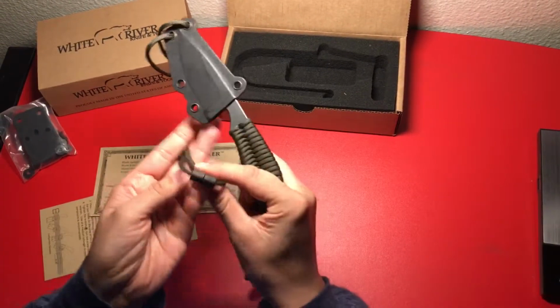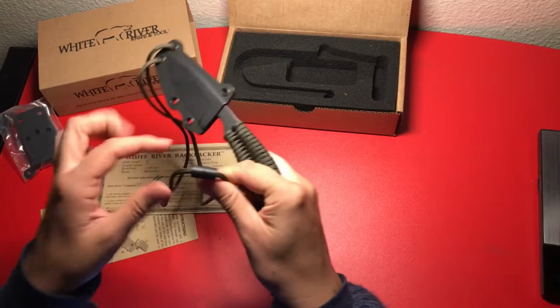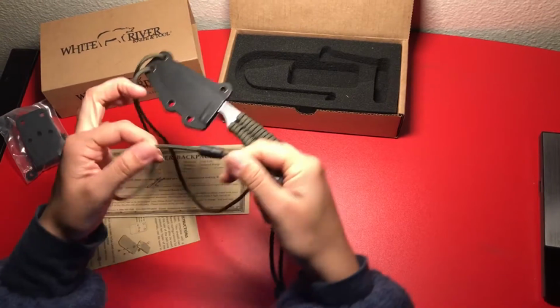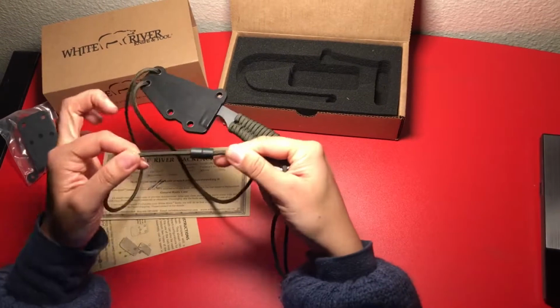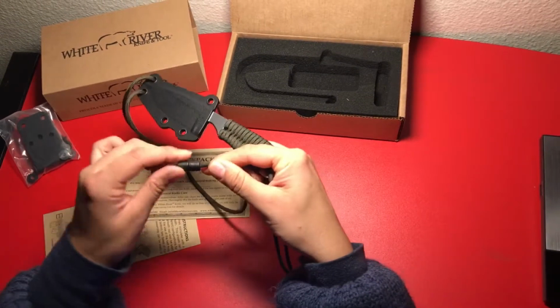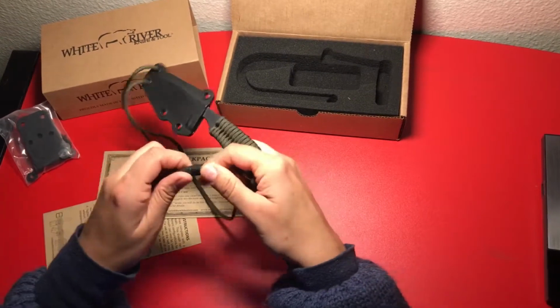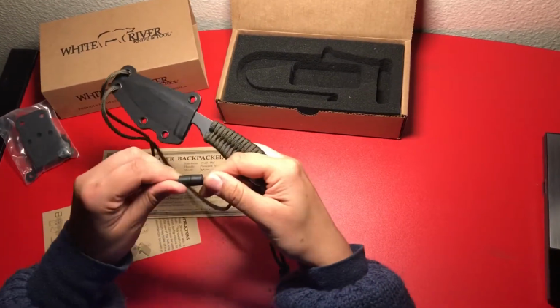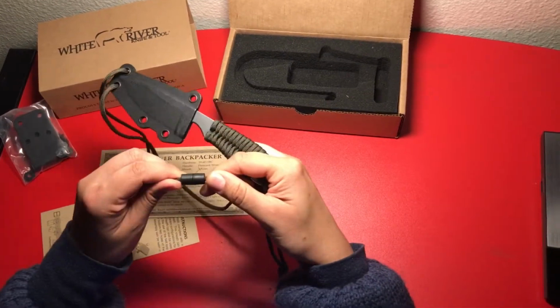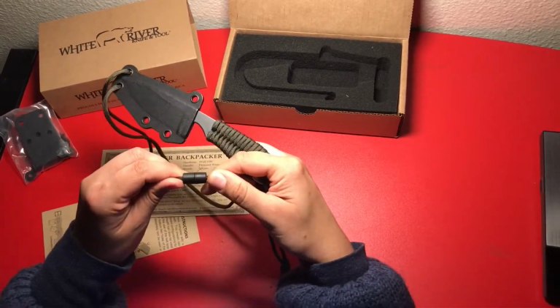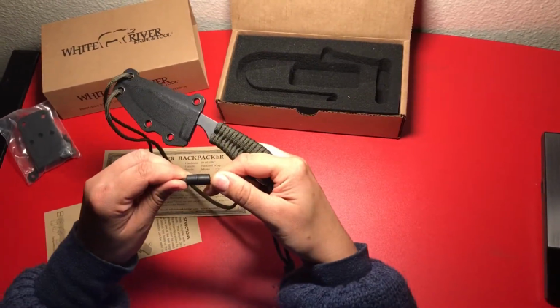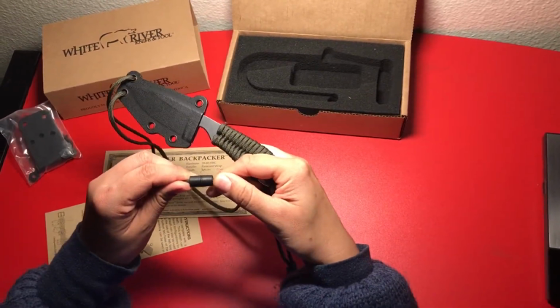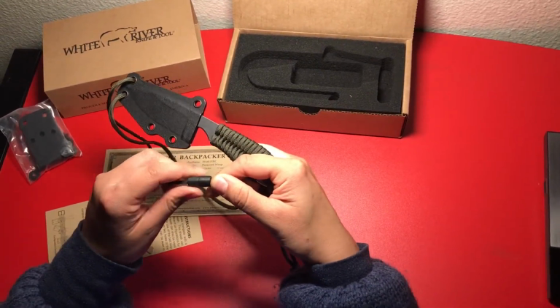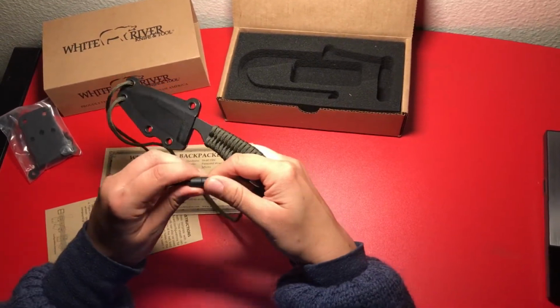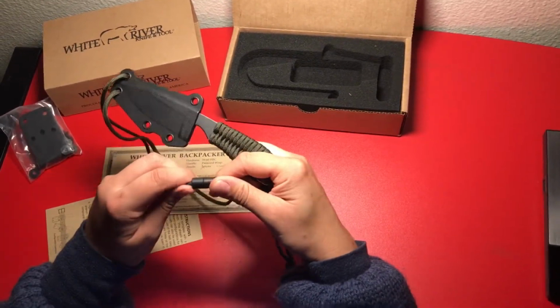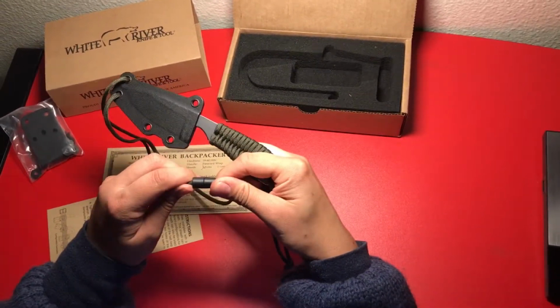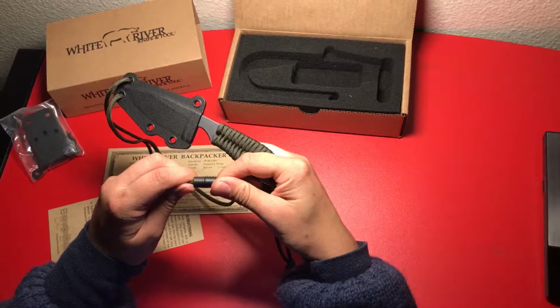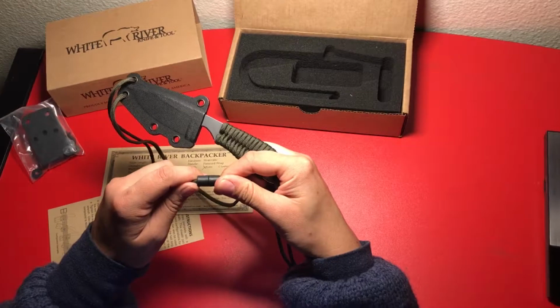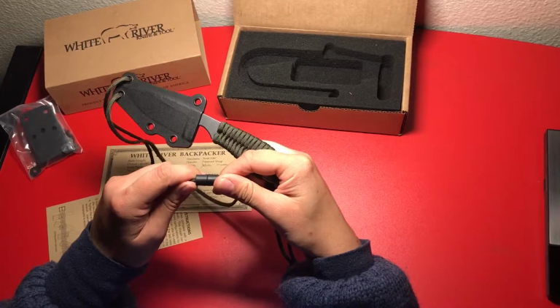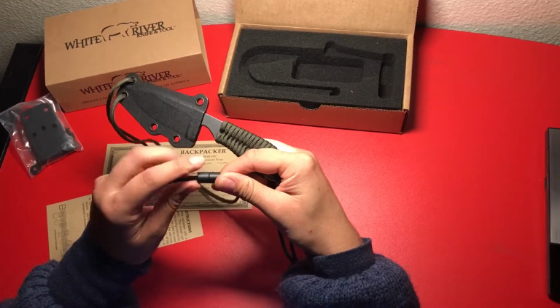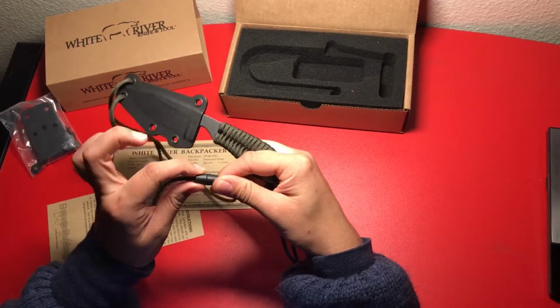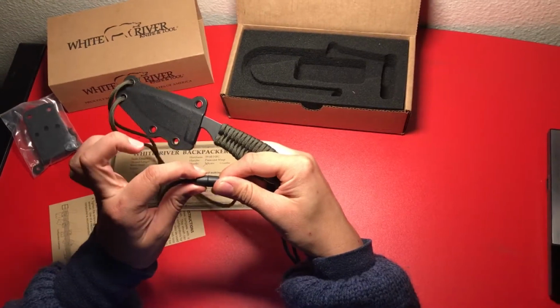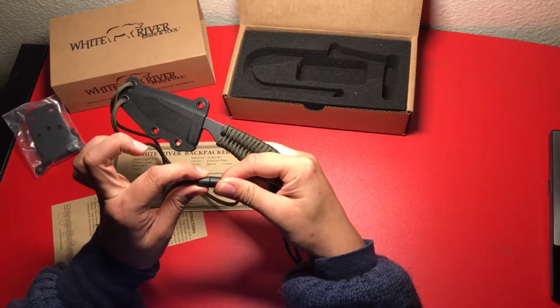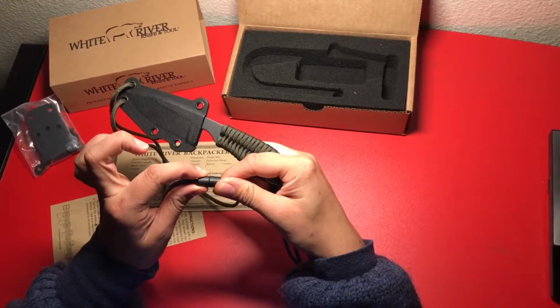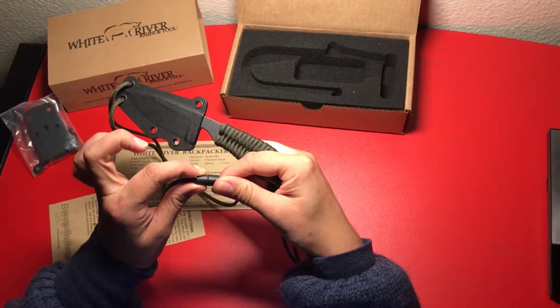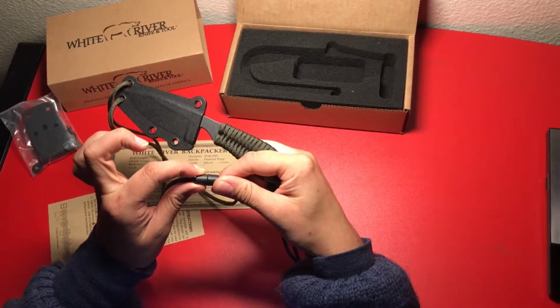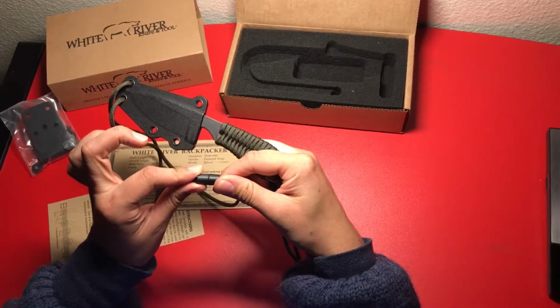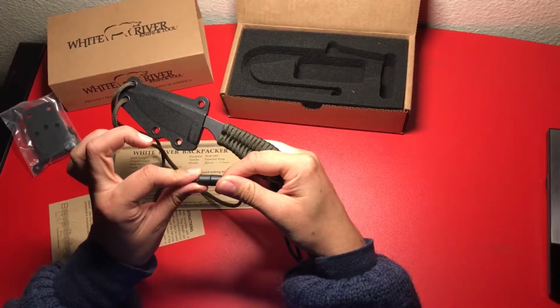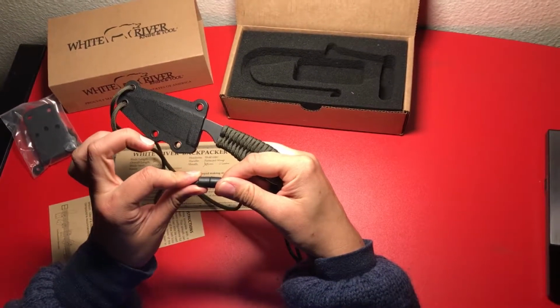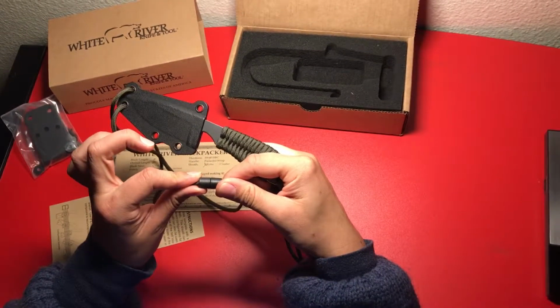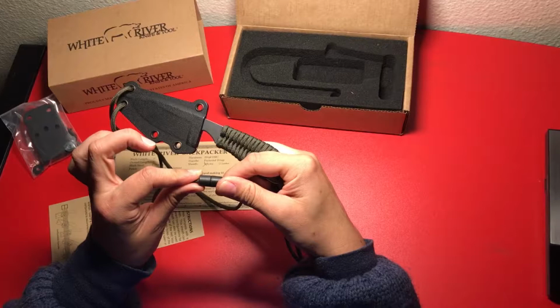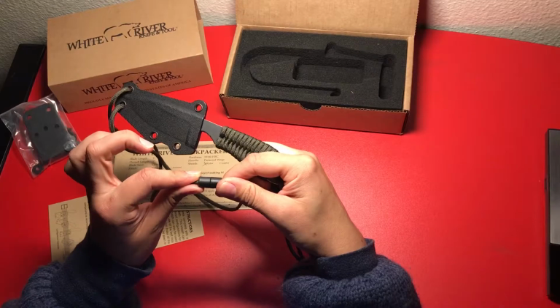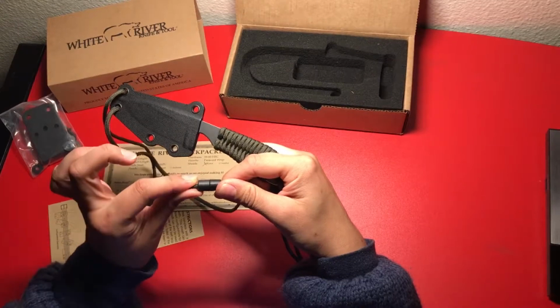Here is the cord. It has one of those releasable buckles here, so if you have to get it off in an emergency it just snaps off.